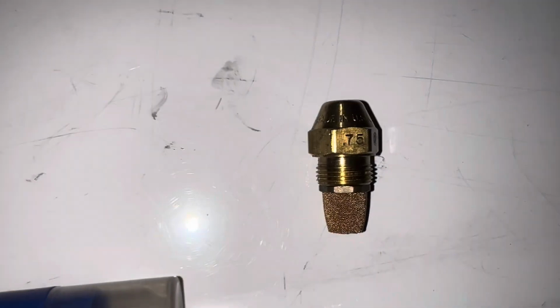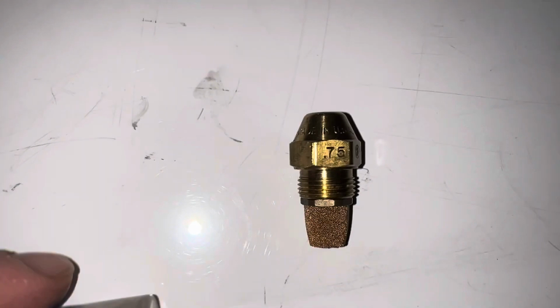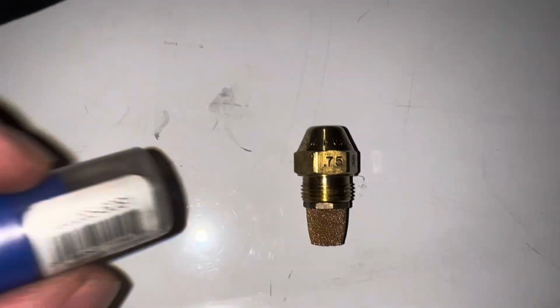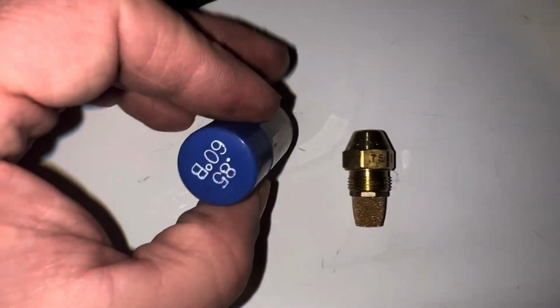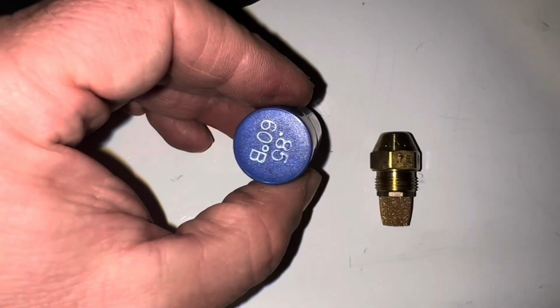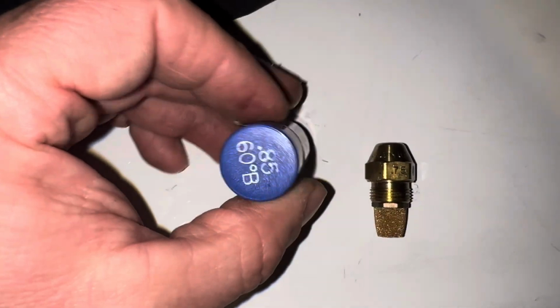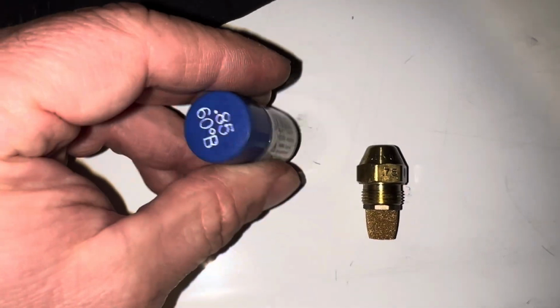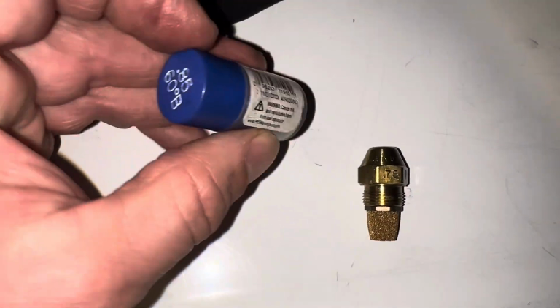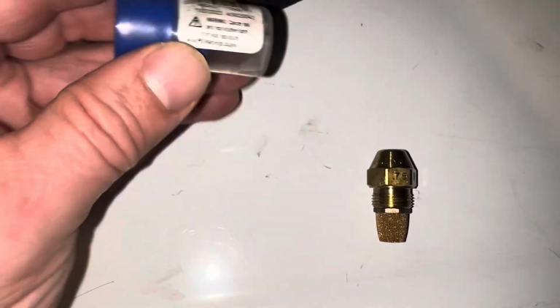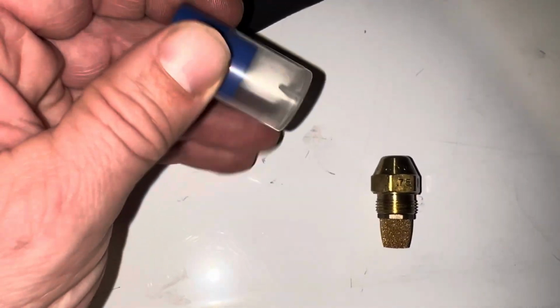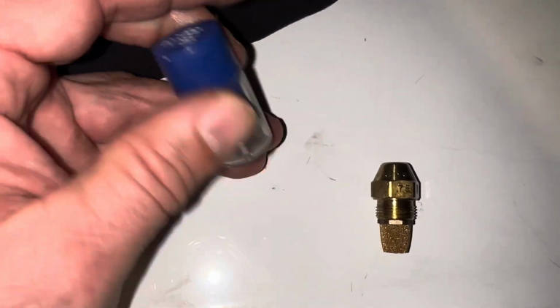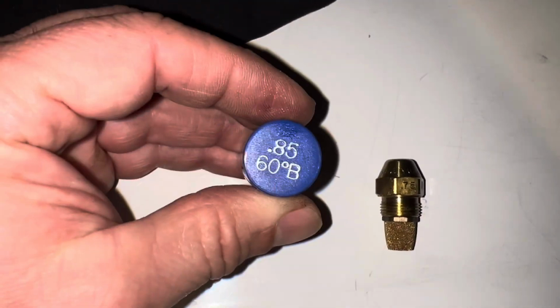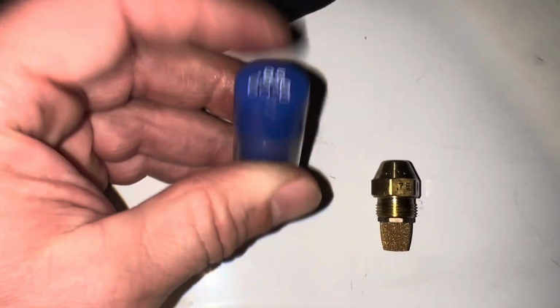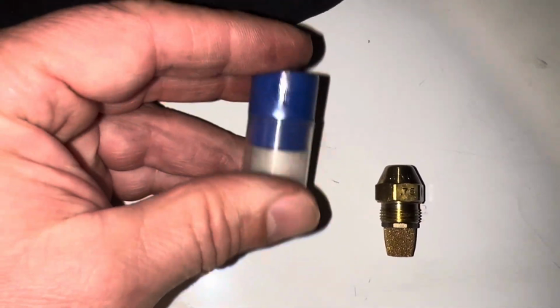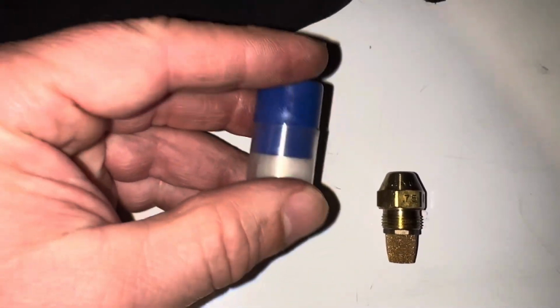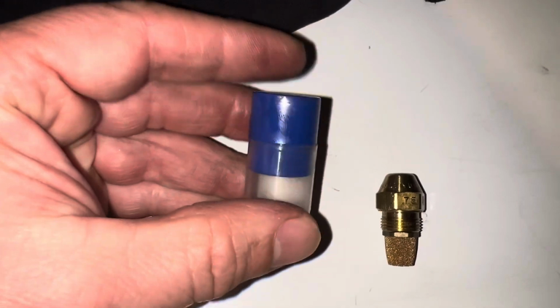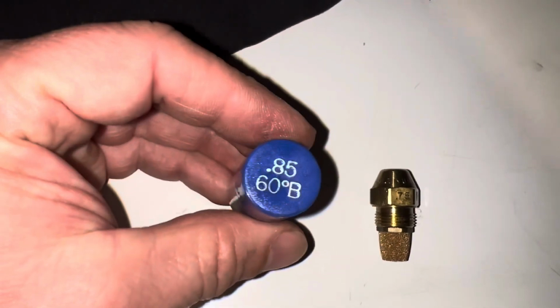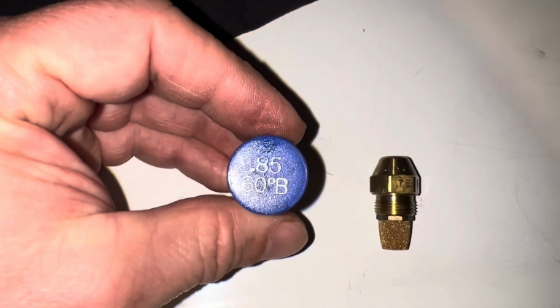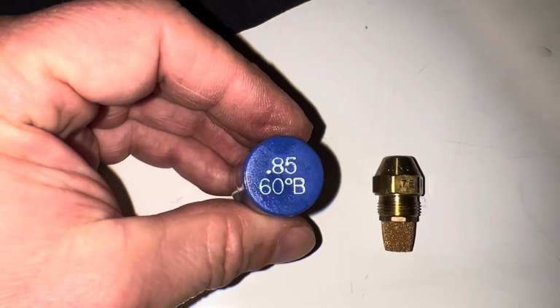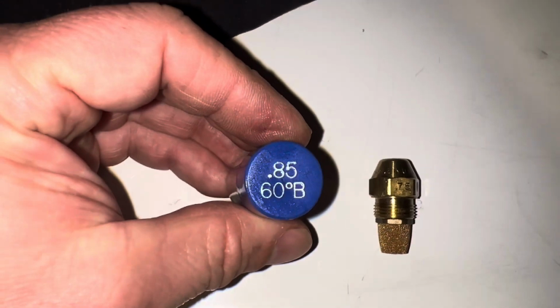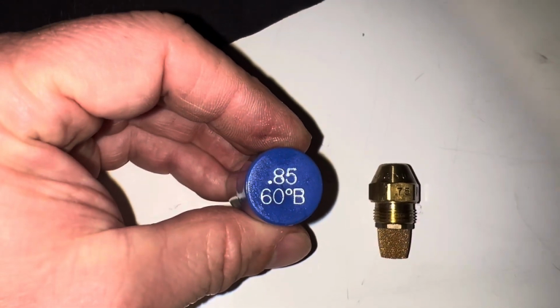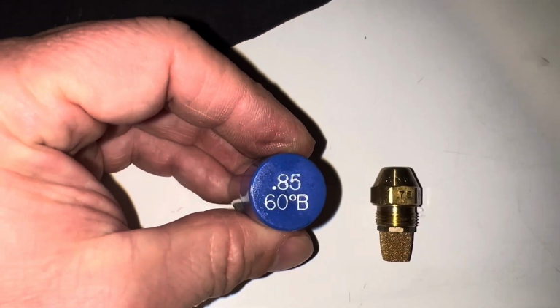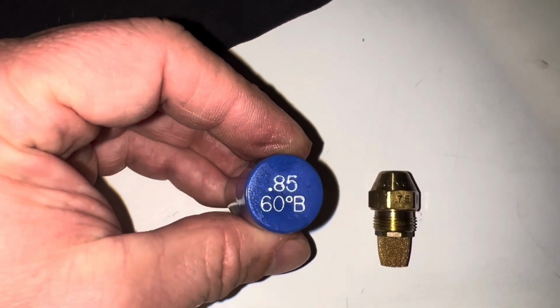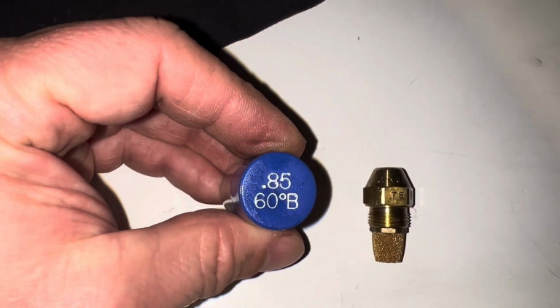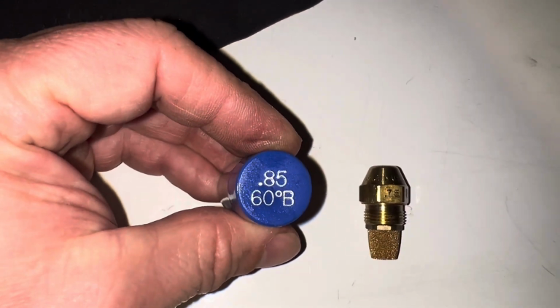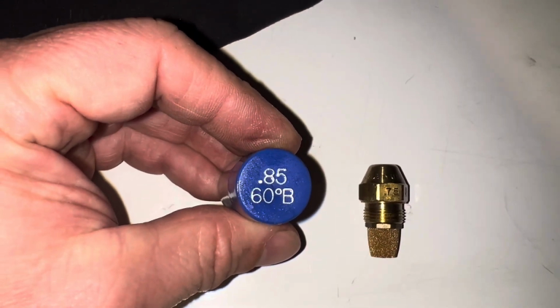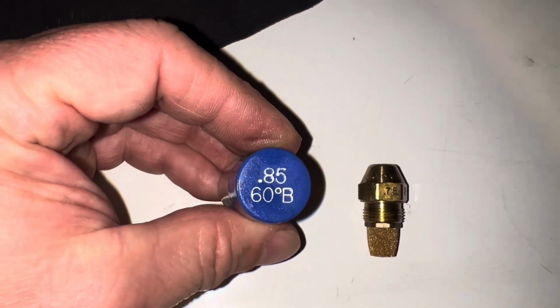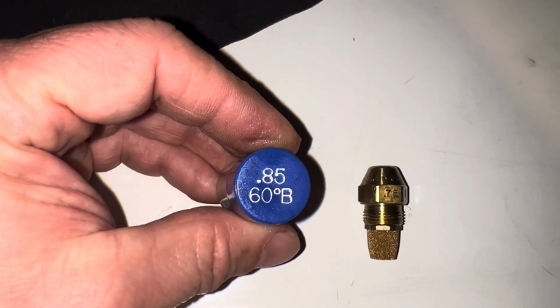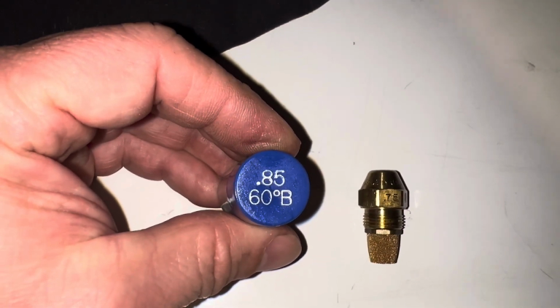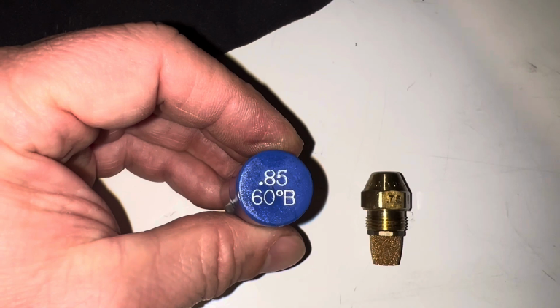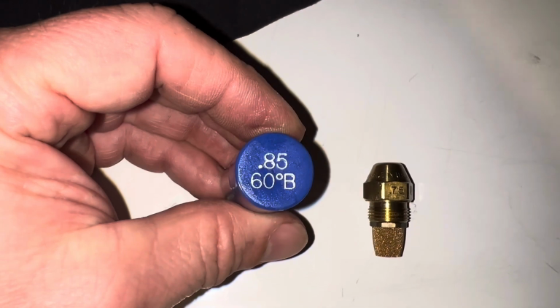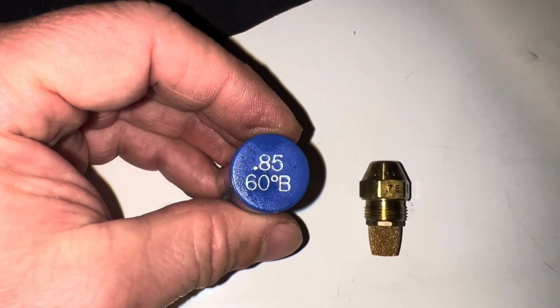And if you're in the store, they kind of look like this. They come in a little tube like this most of the time. It'll say right on it: 0.85, 60 degree B.